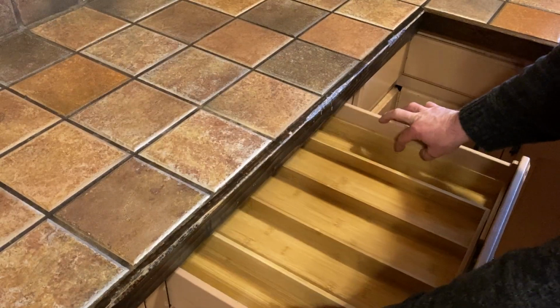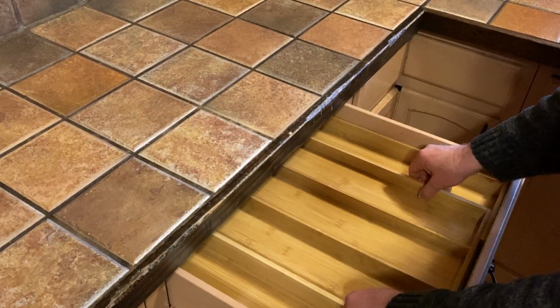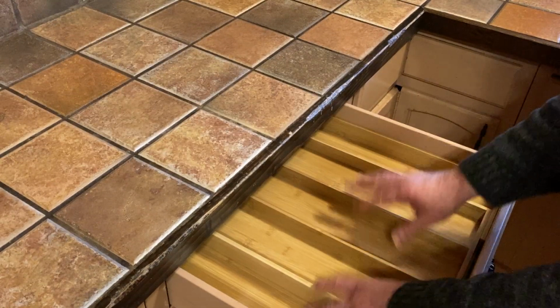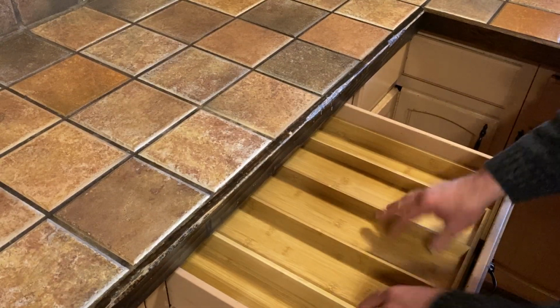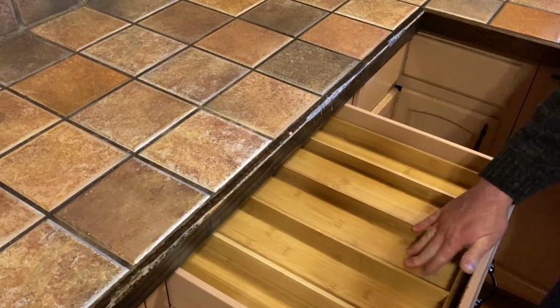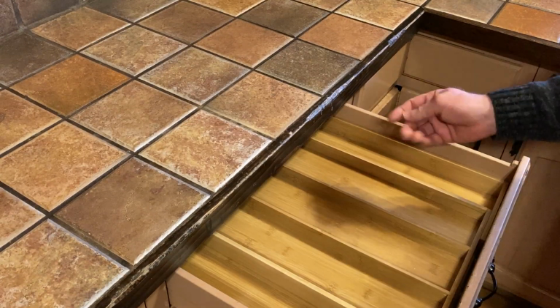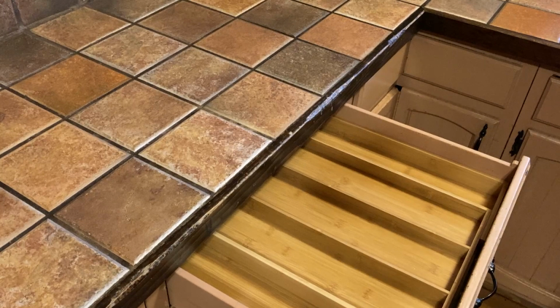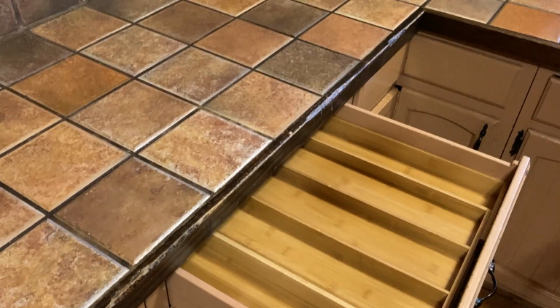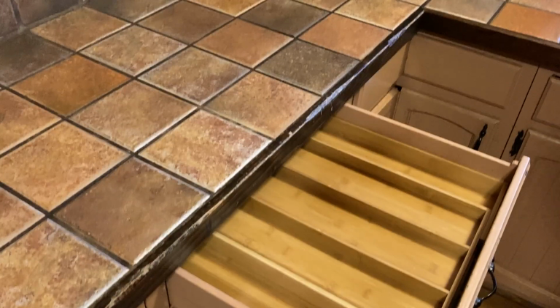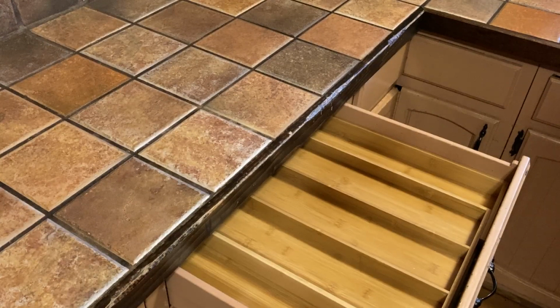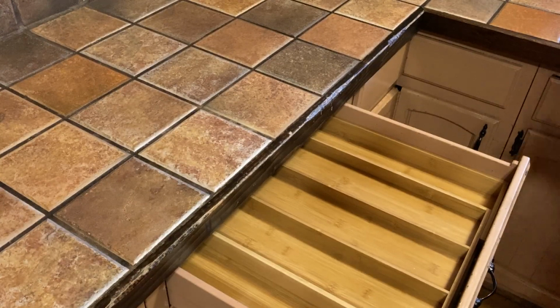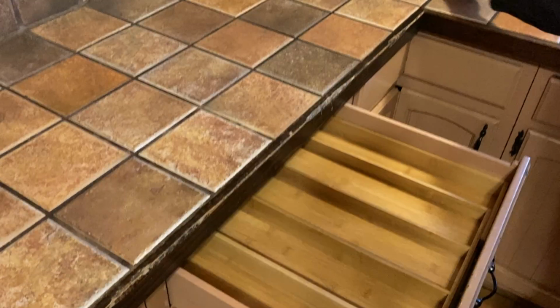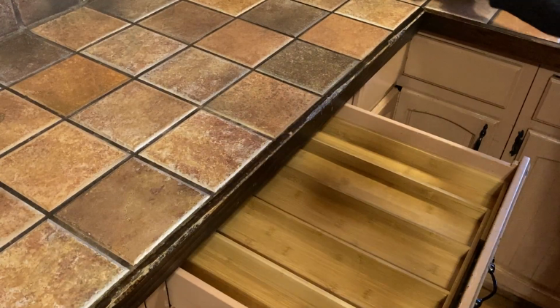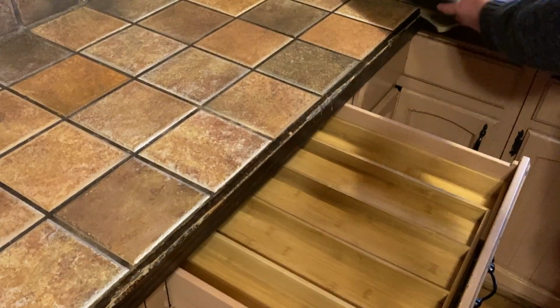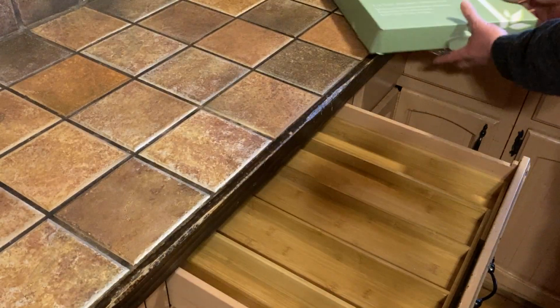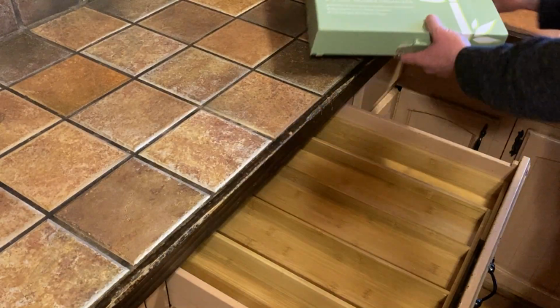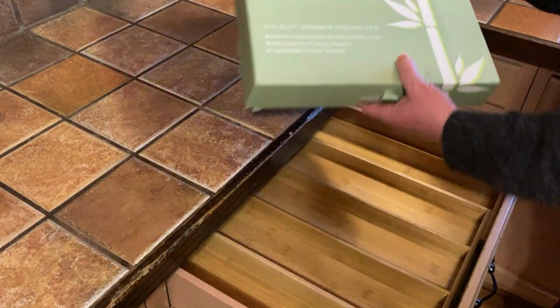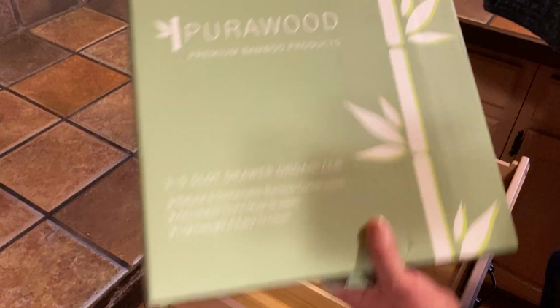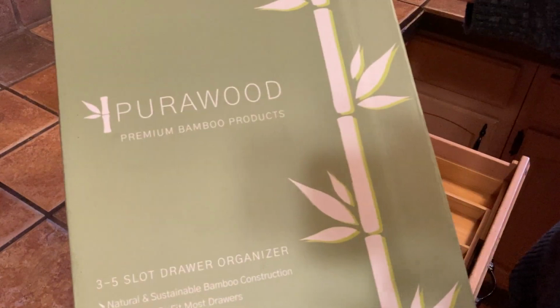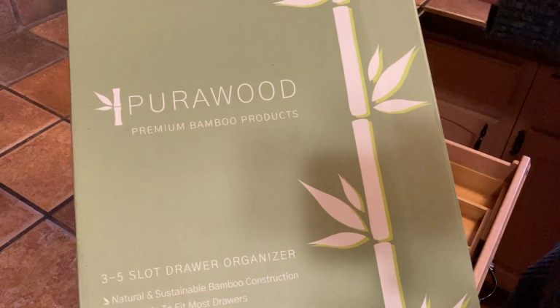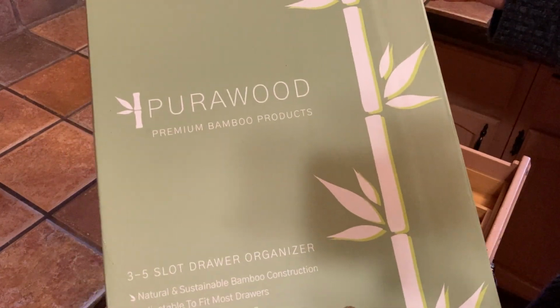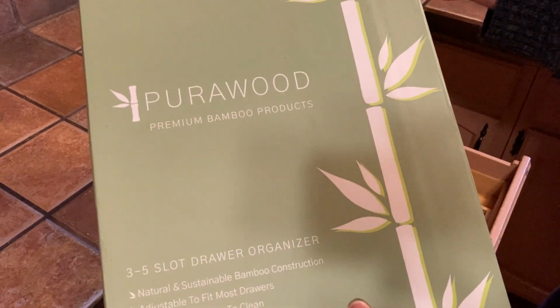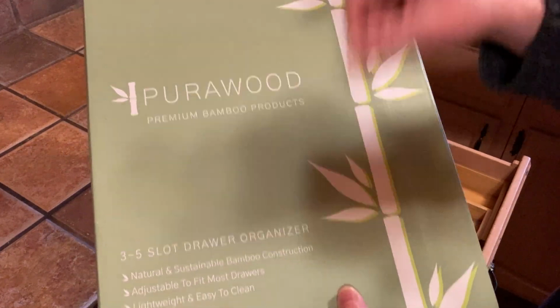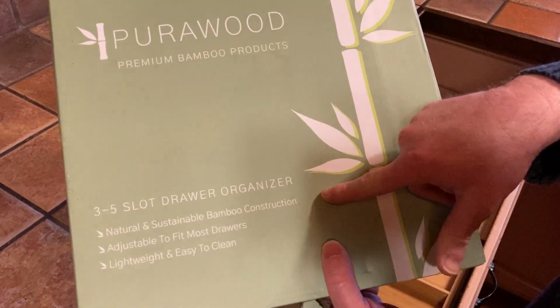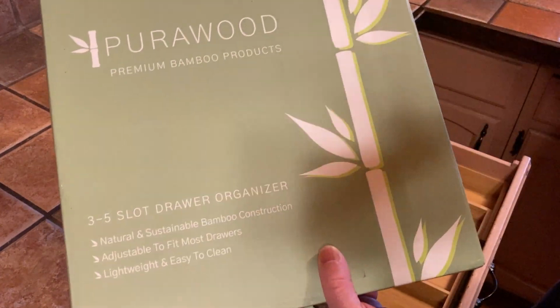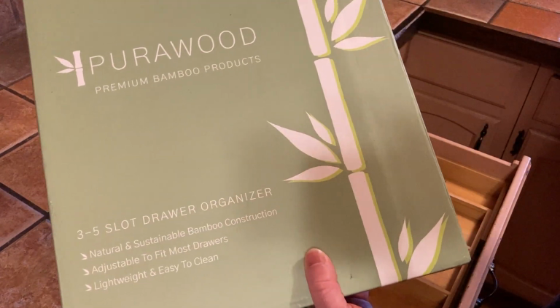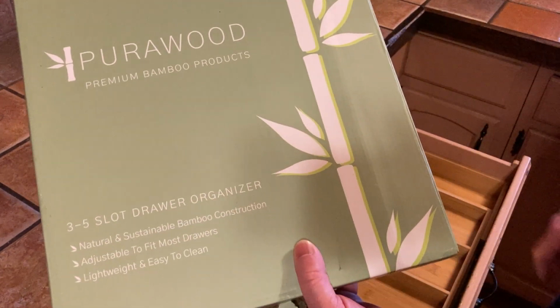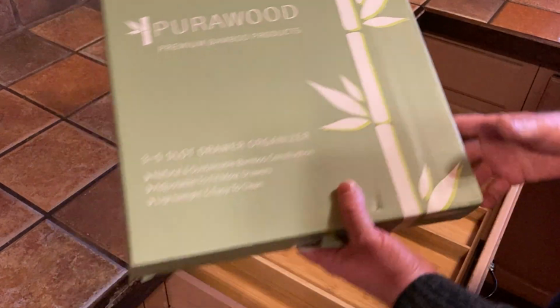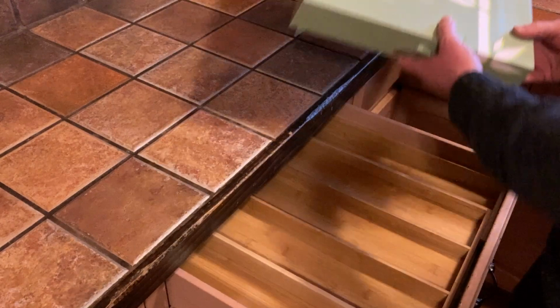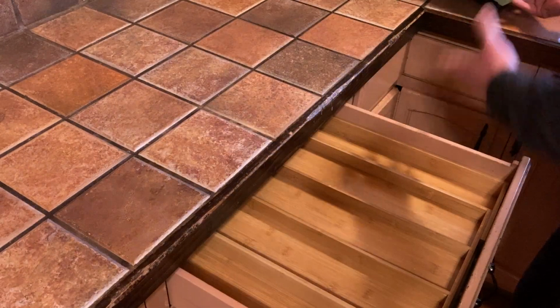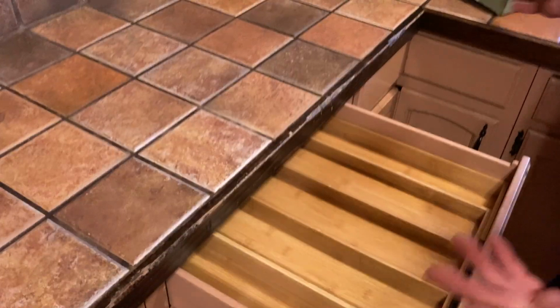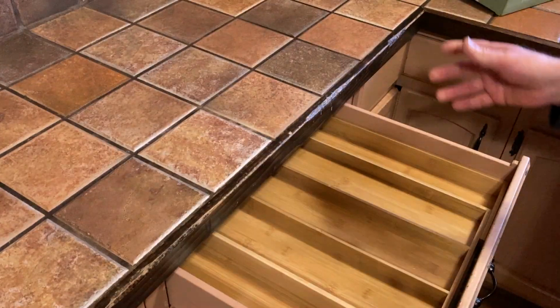I'm going to go with the full expansion, and yeah, very happy with my purchase. This is the box it came in — Pearlwood, it says premium bamboo products, a three slot drawer. Perfect. It's easy to clean, it's made of real wood.